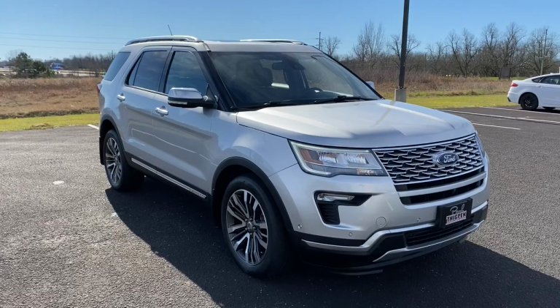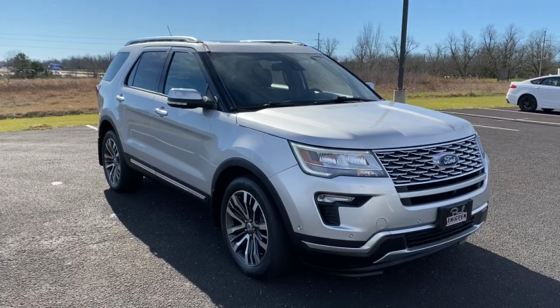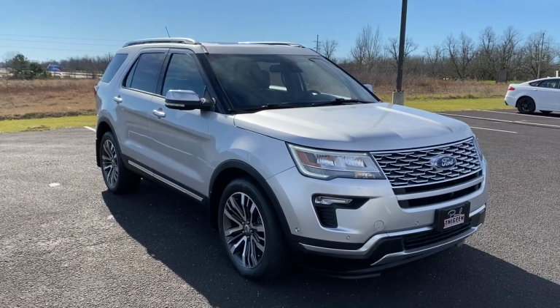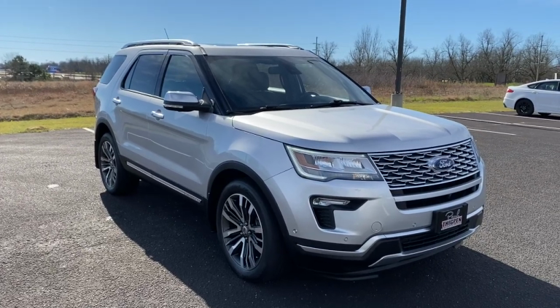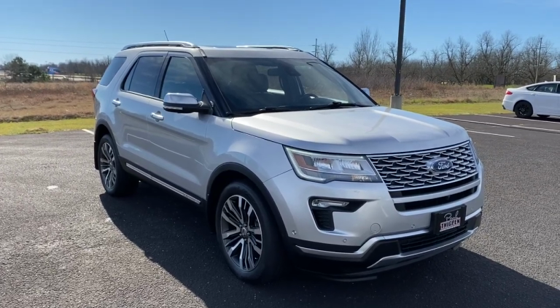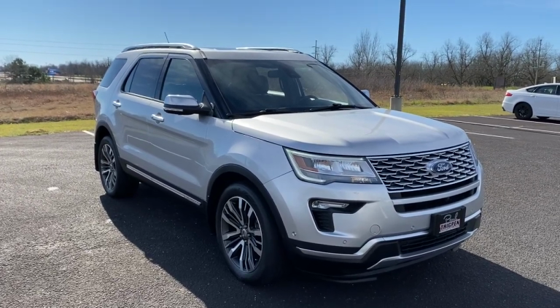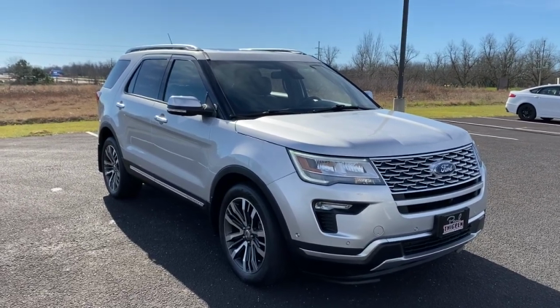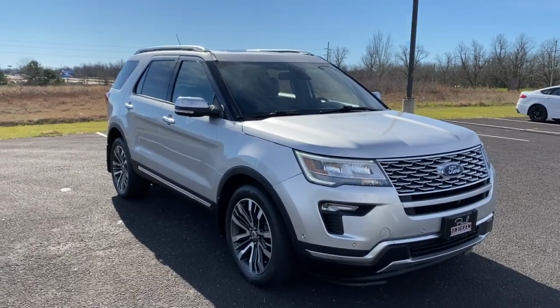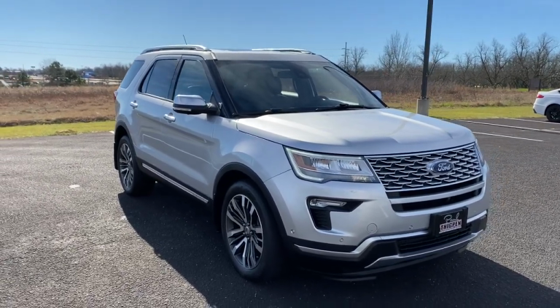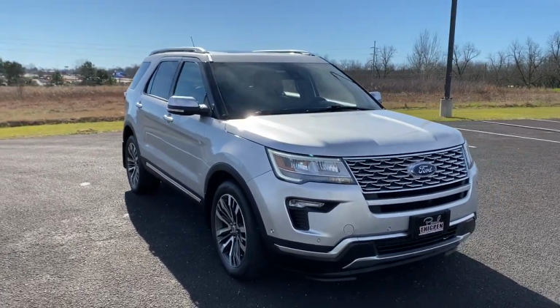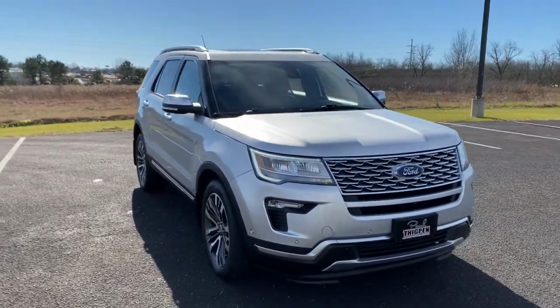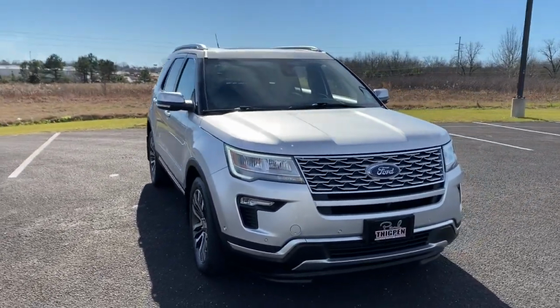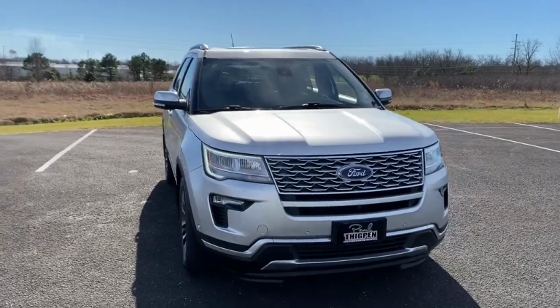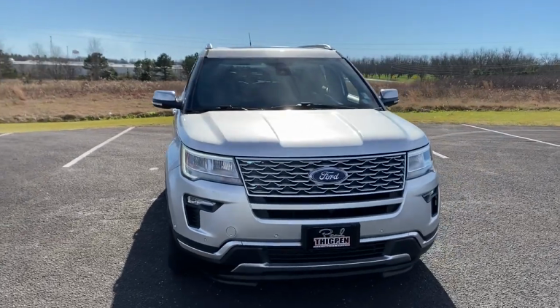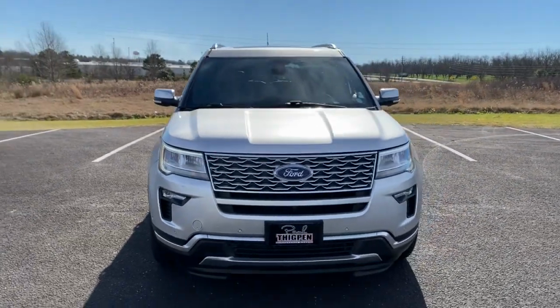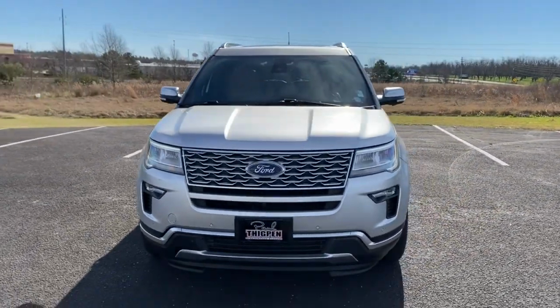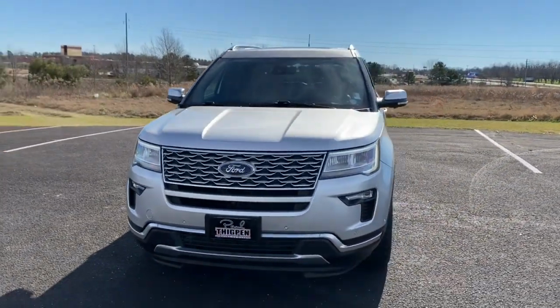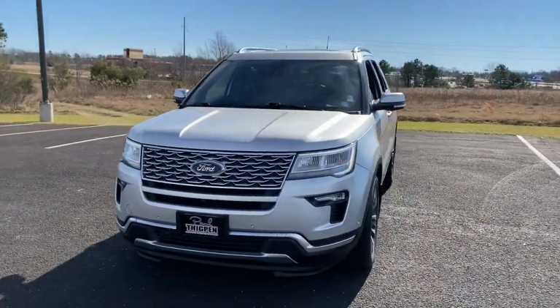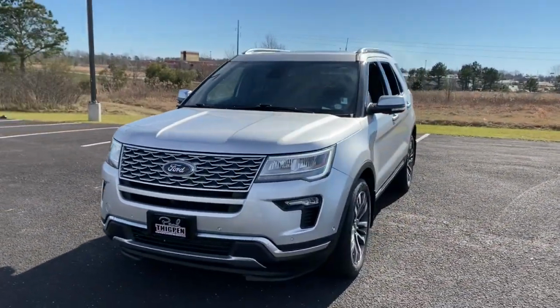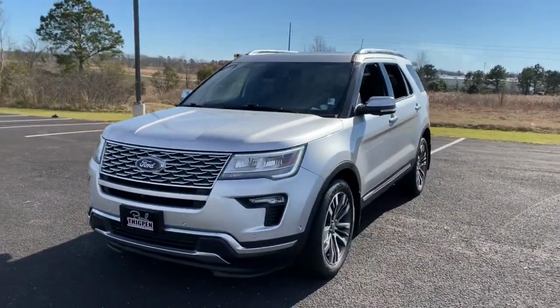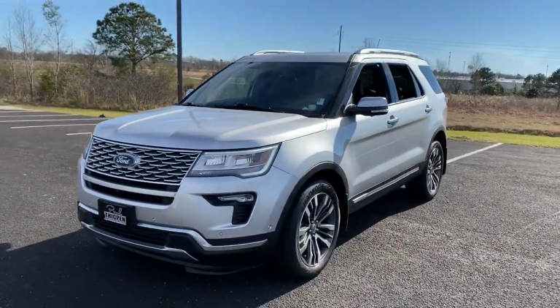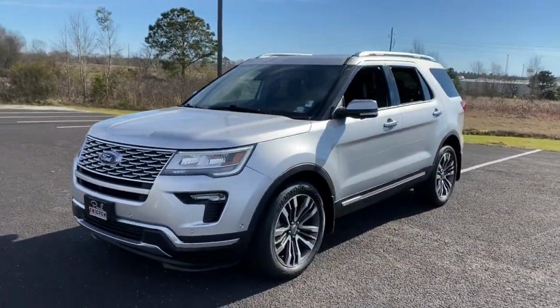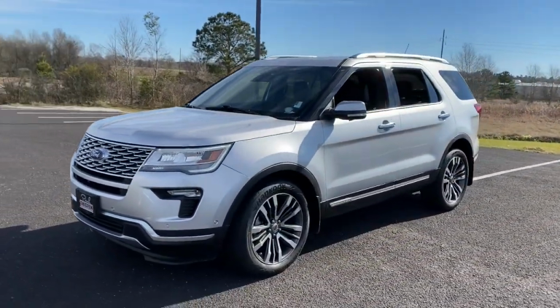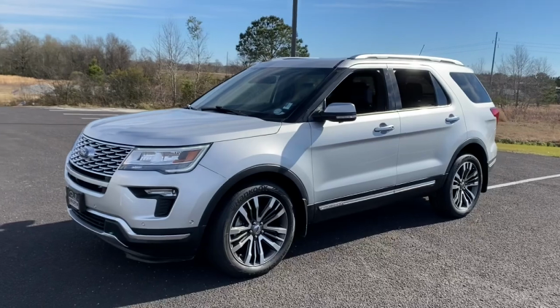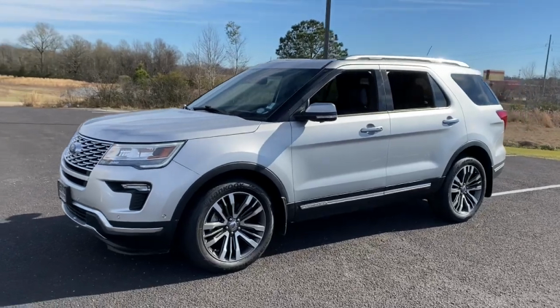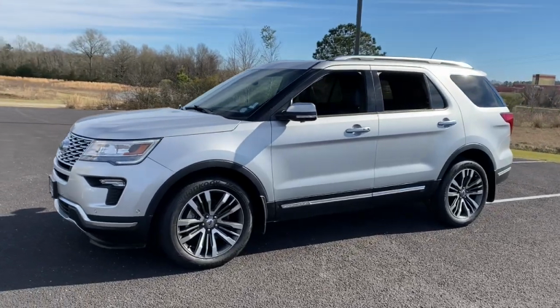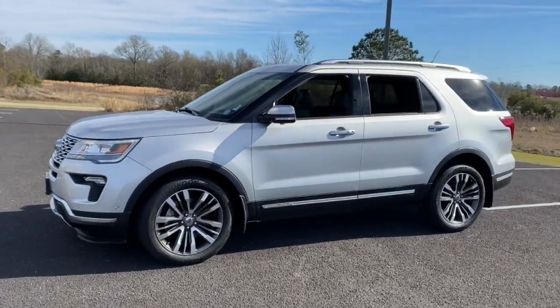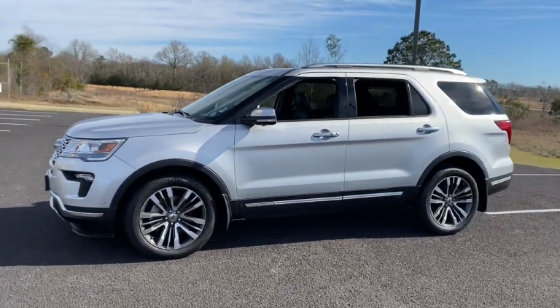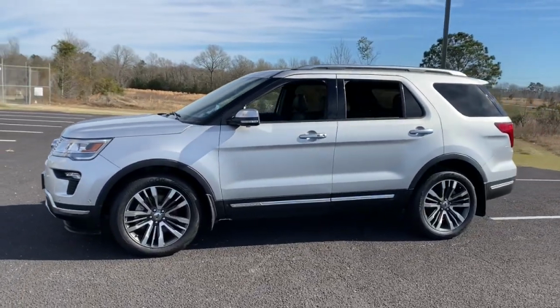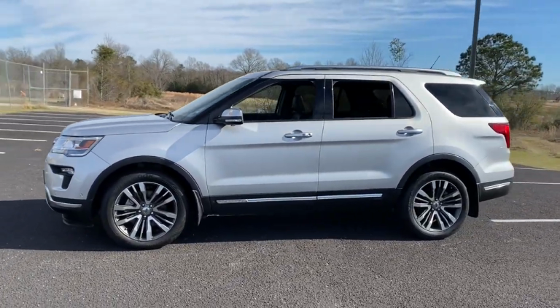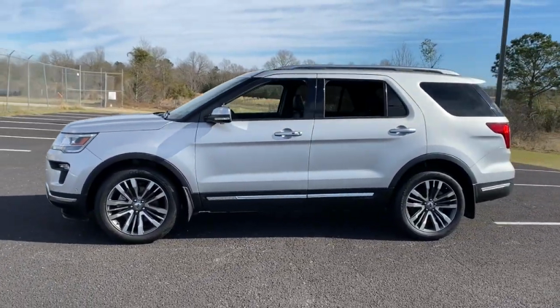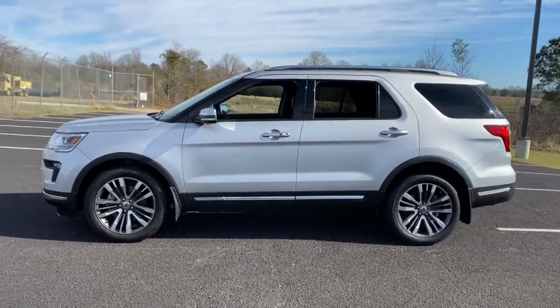Get acquainted with the 2018 Ford Explorer. With less than 30,000 miles on the odometer, this vehicle stands out from the rest. Here's an Explorer that brings an uncompromising spirit to all your adventures.